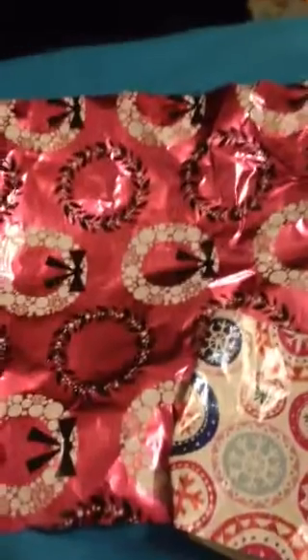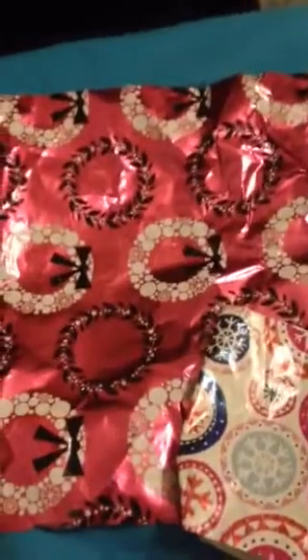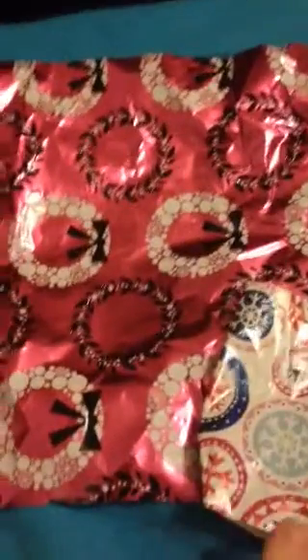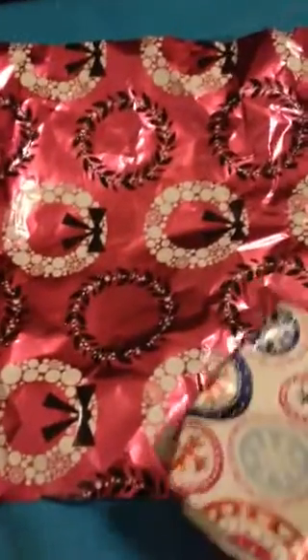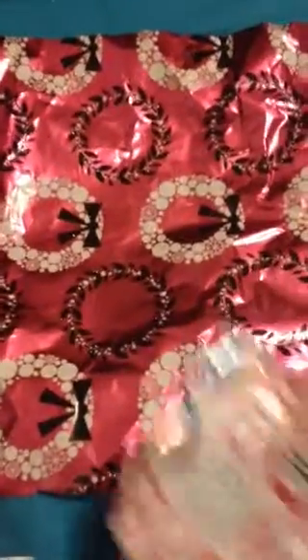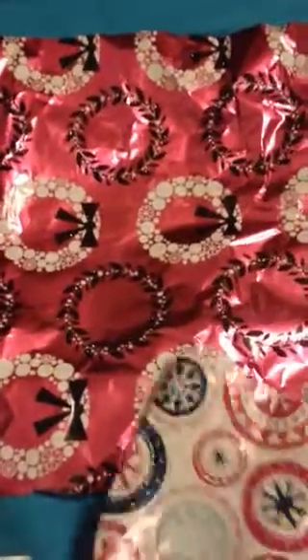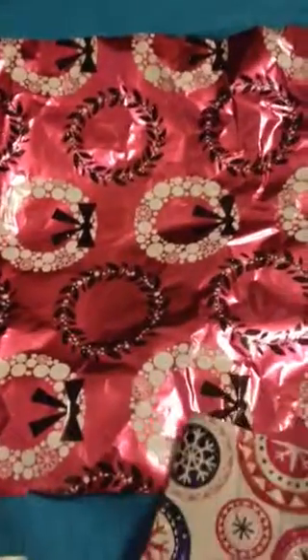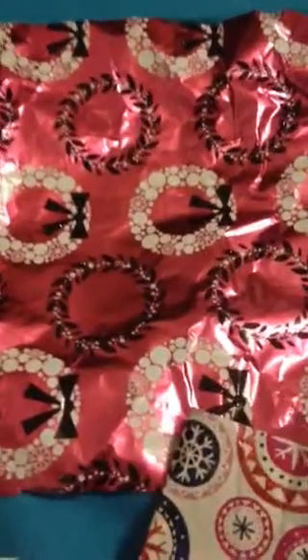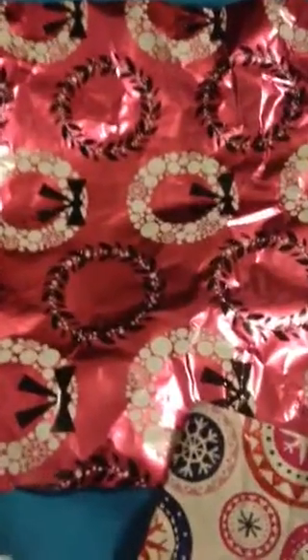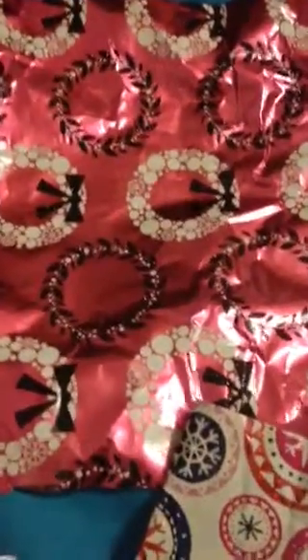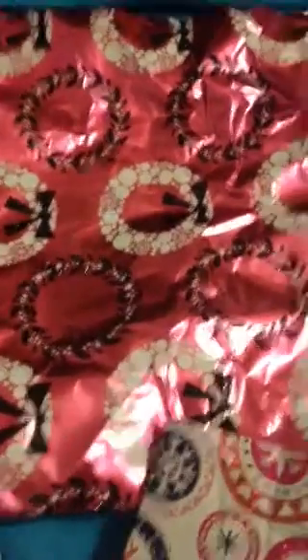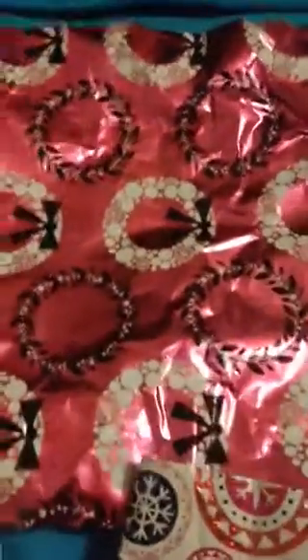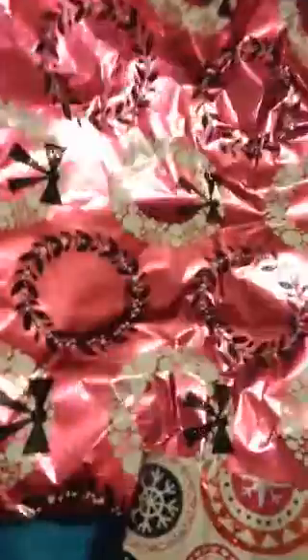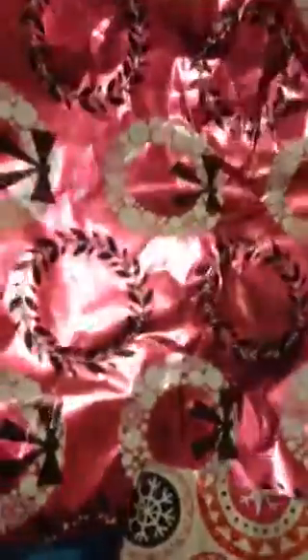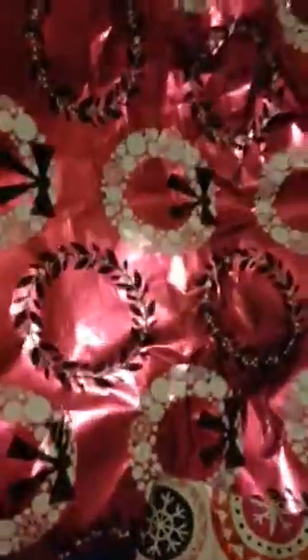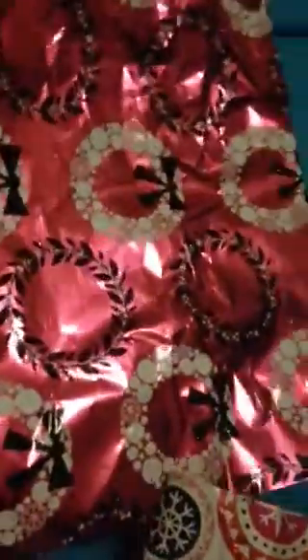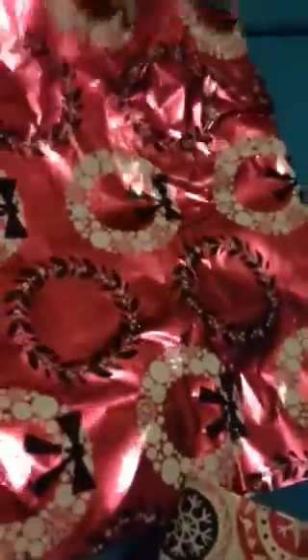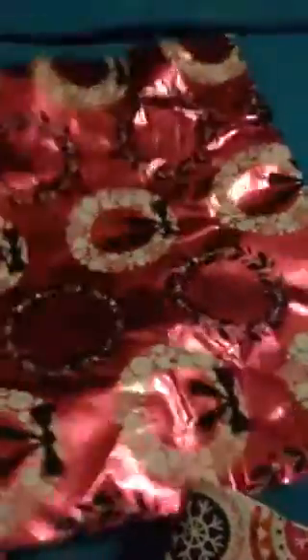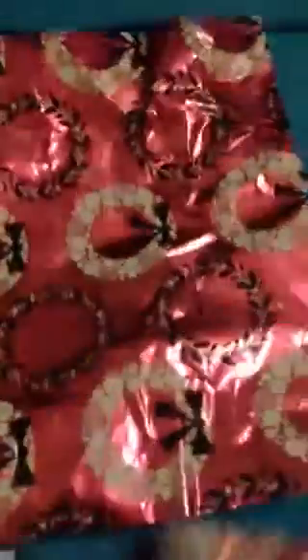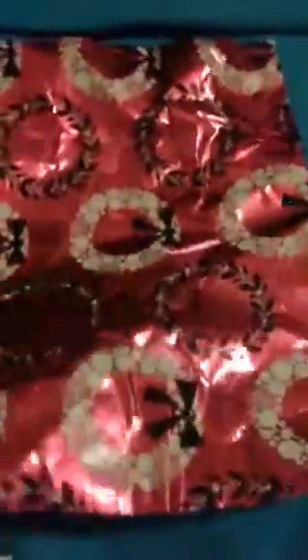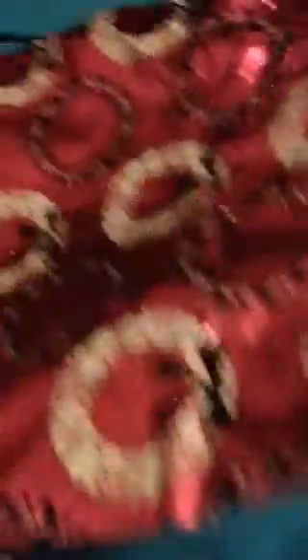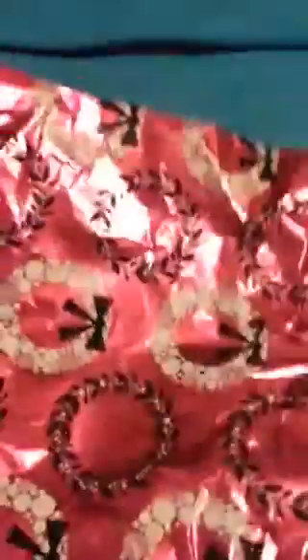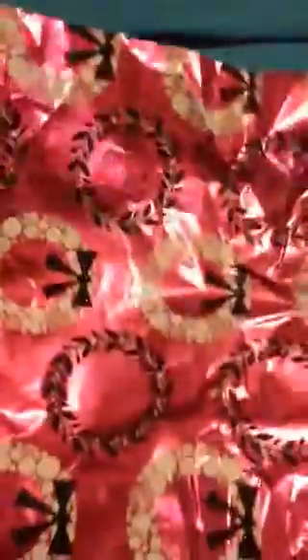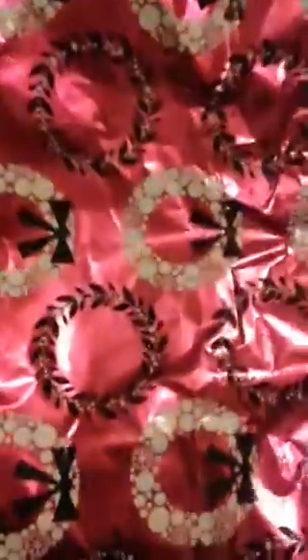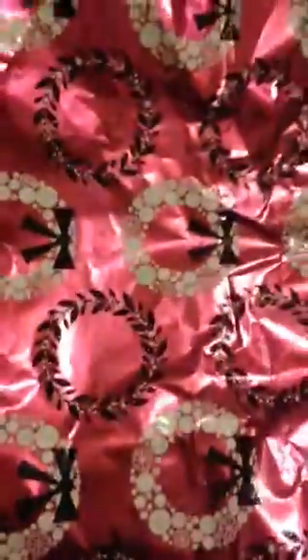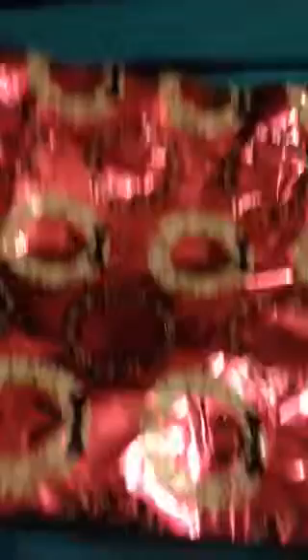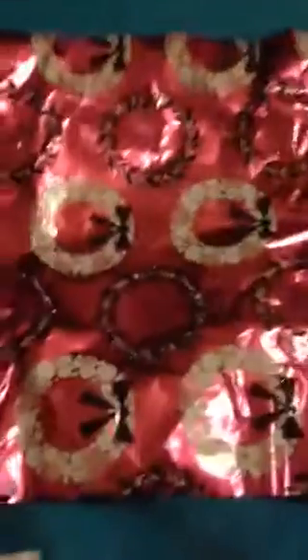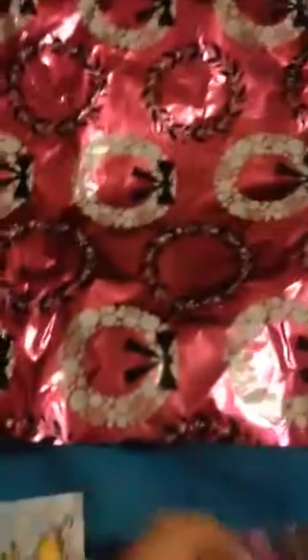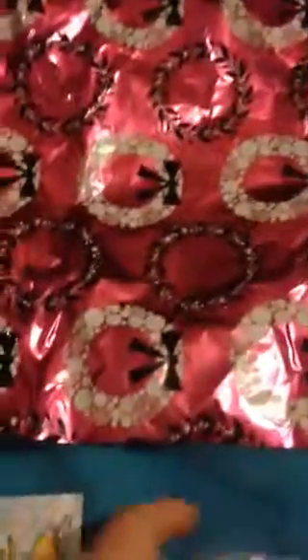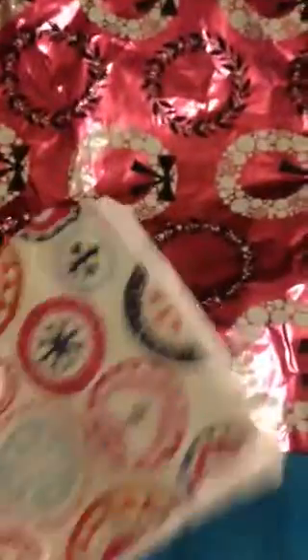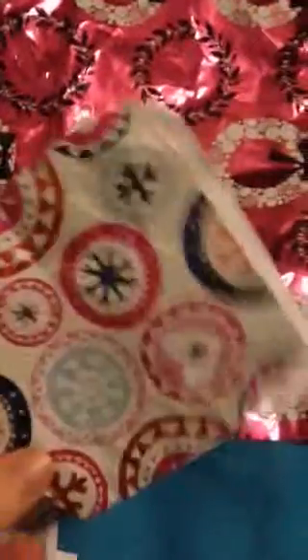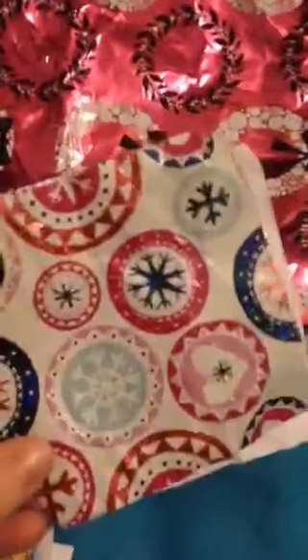First, I wanted to show you this really pretty wrapping paper that she used to wrap my presents in. As you can see, it's all glittery and pink and pretty. So I'm saving the paper because it's pretty.